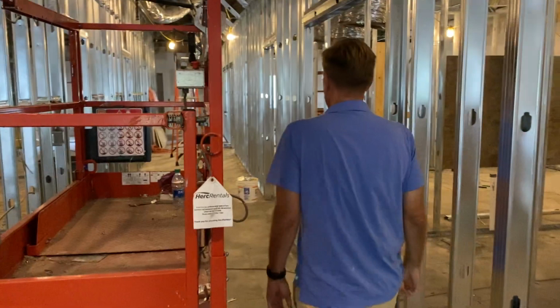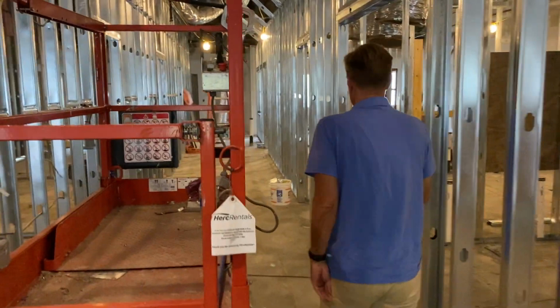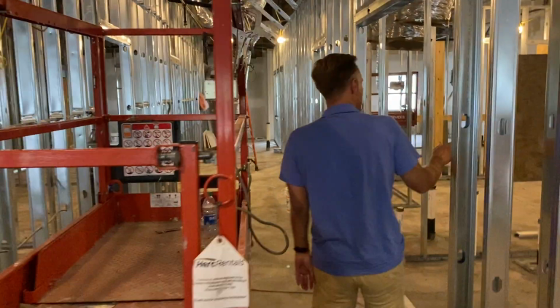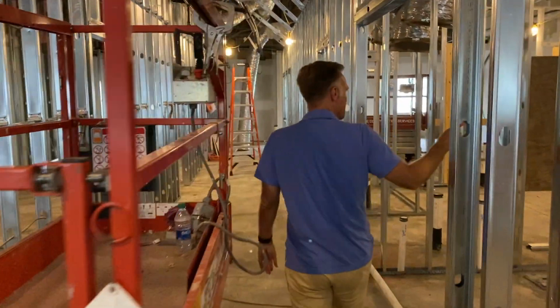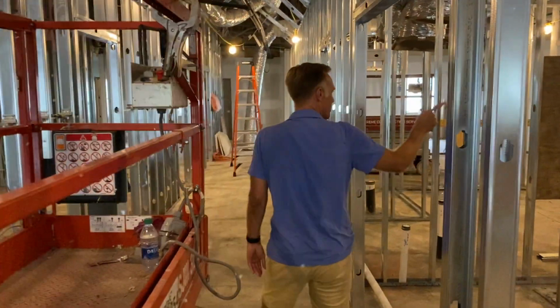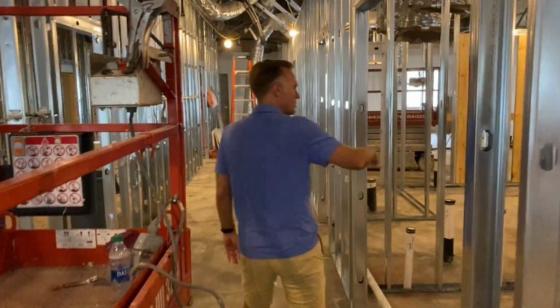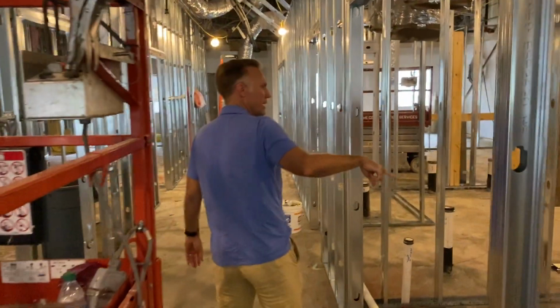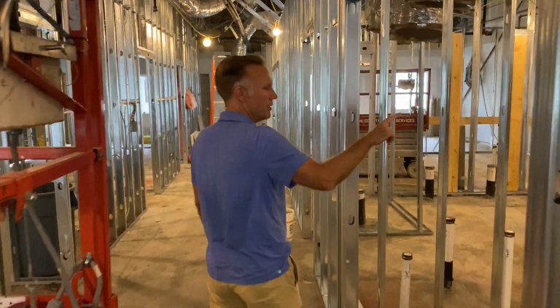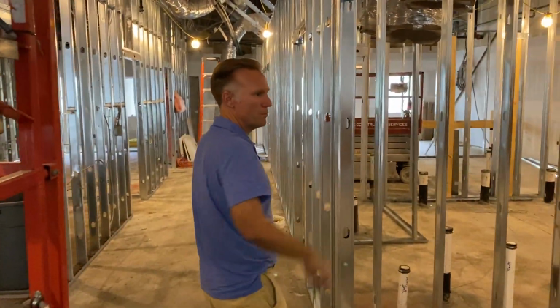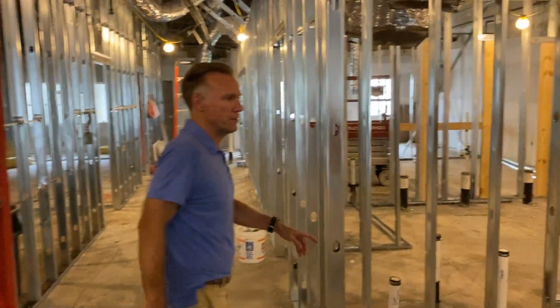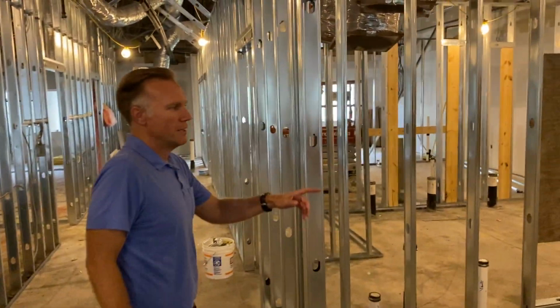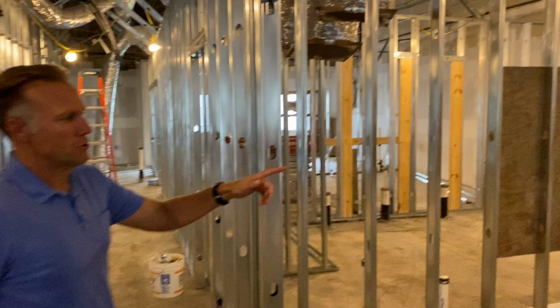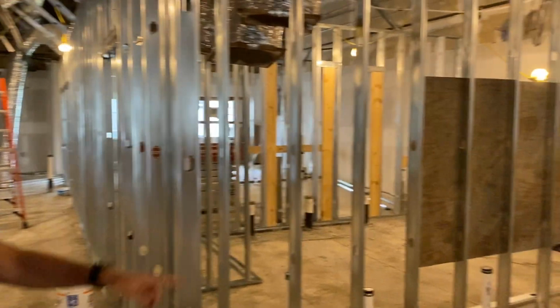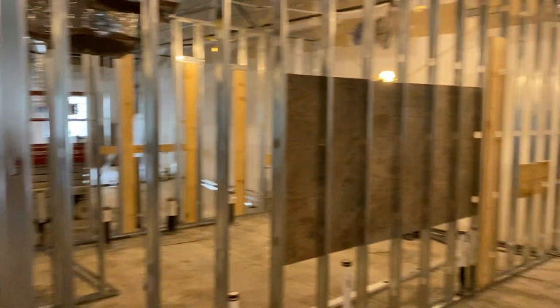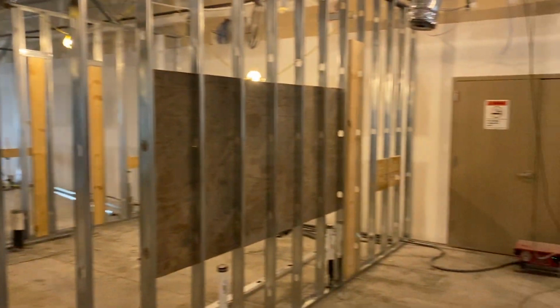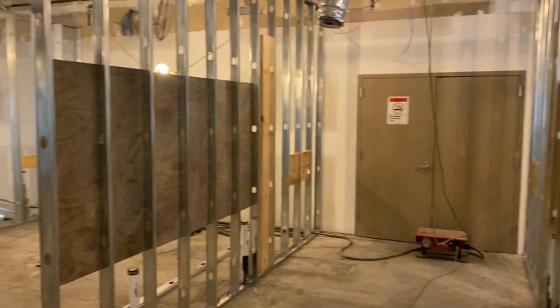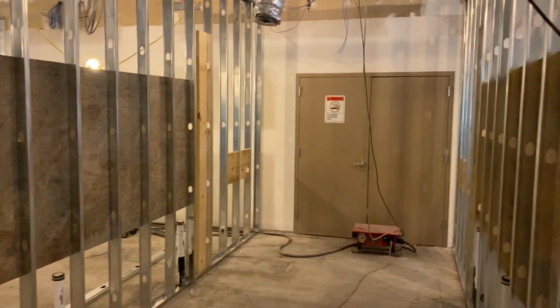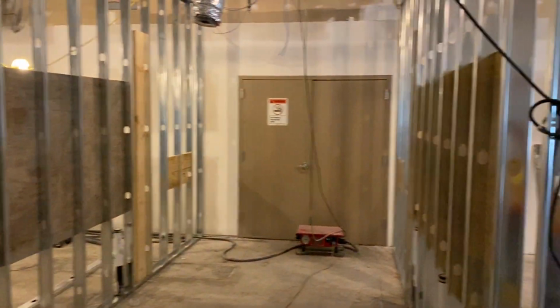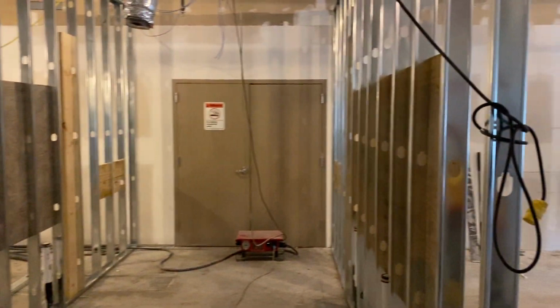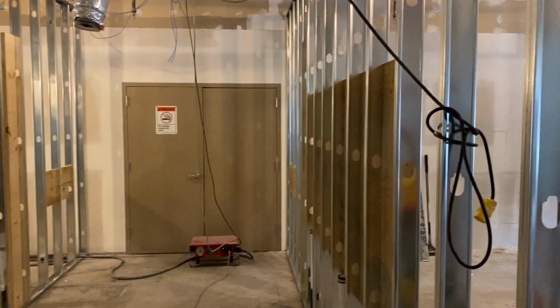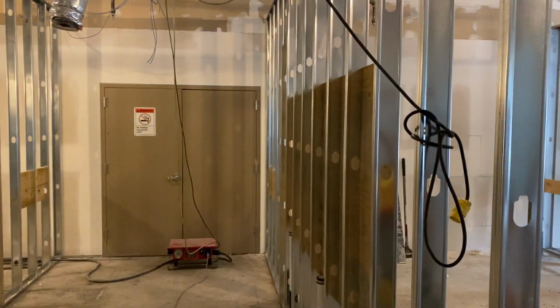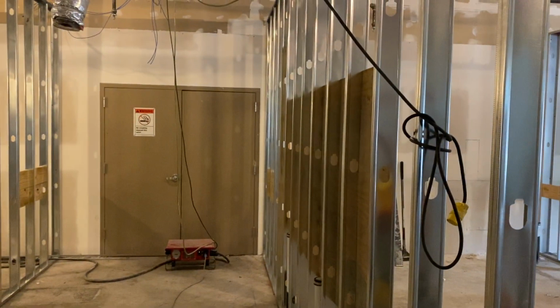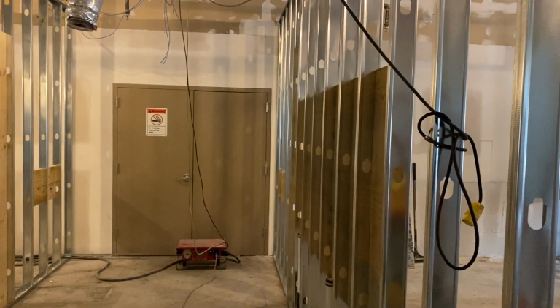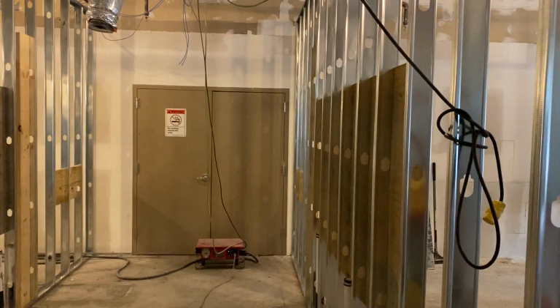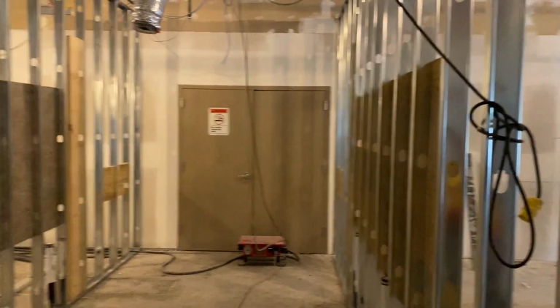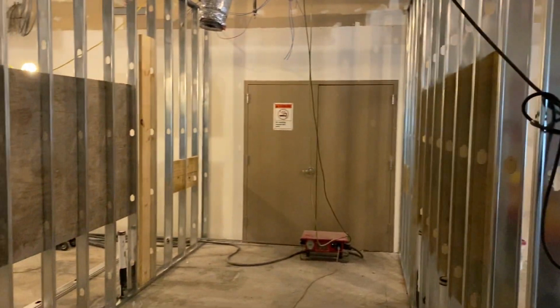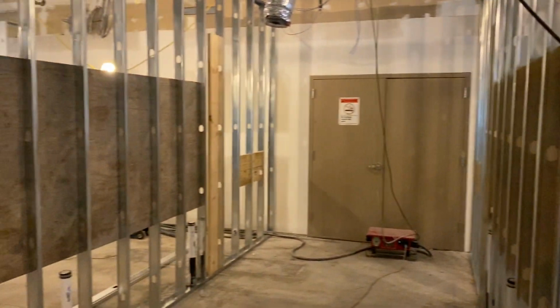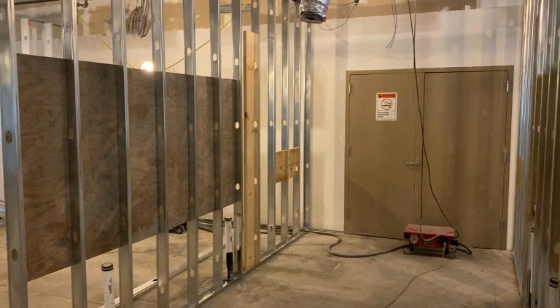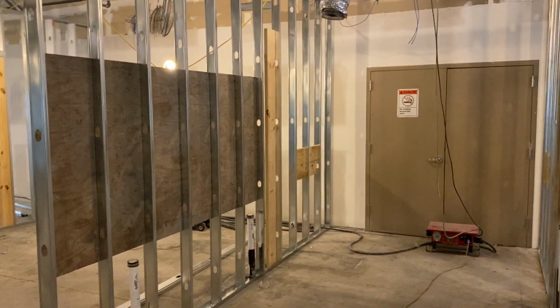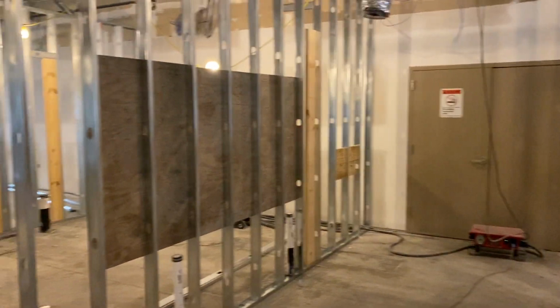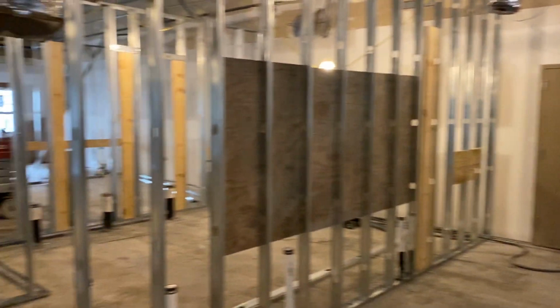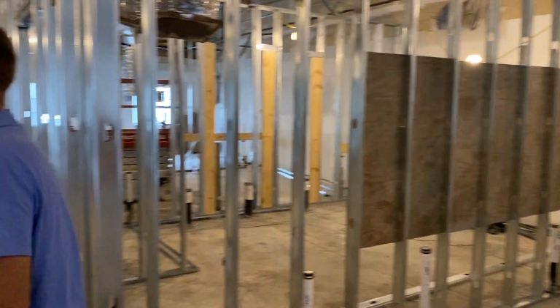This is a storage area here where we'll be able to store tables and chairs and various items for the church. This will give us a pass-through as well to the back section, which we may be able to put some things in there as well.